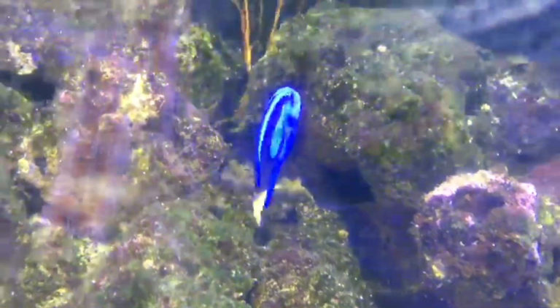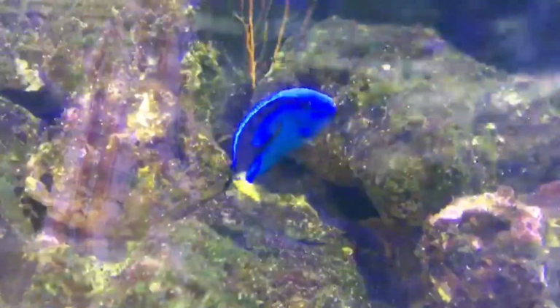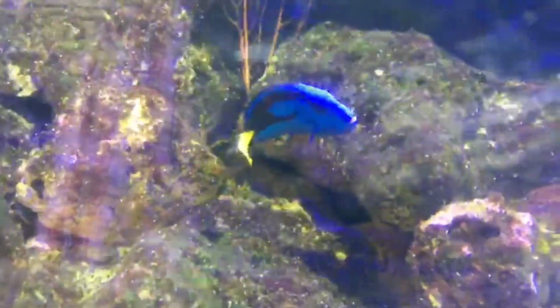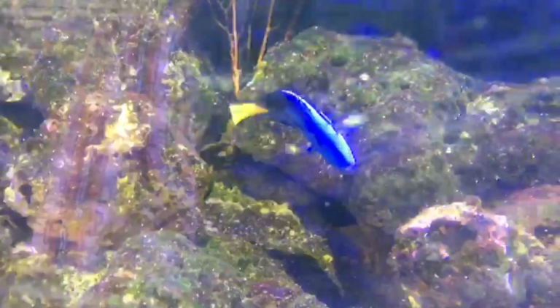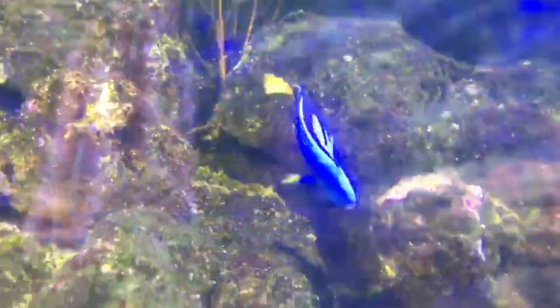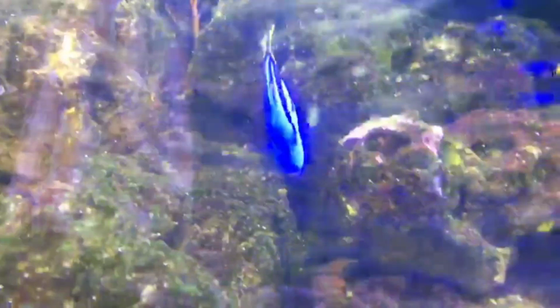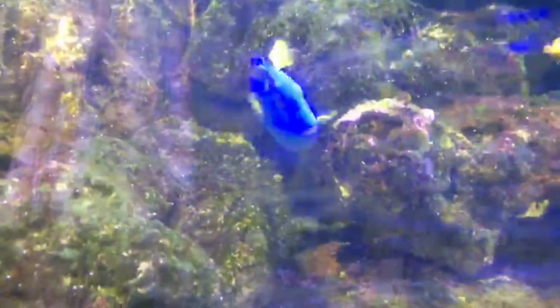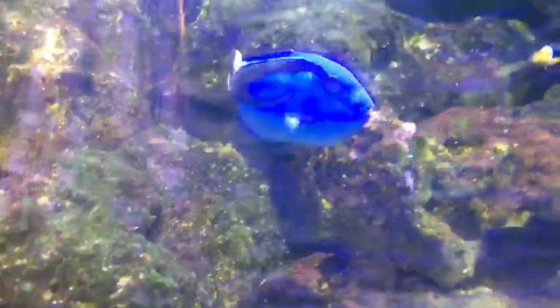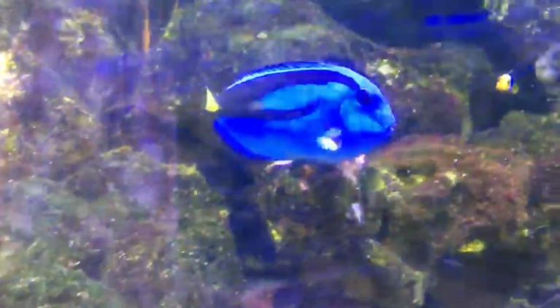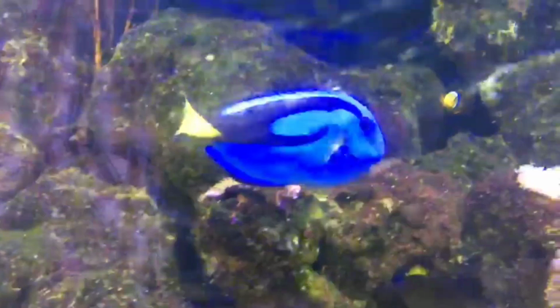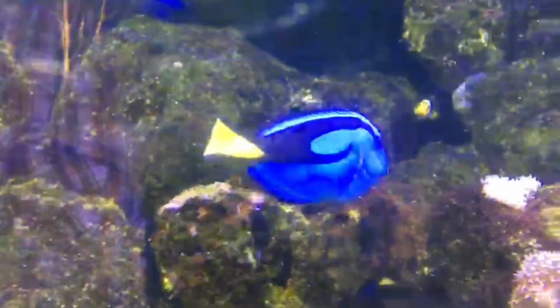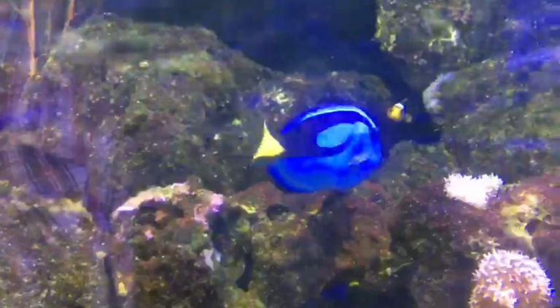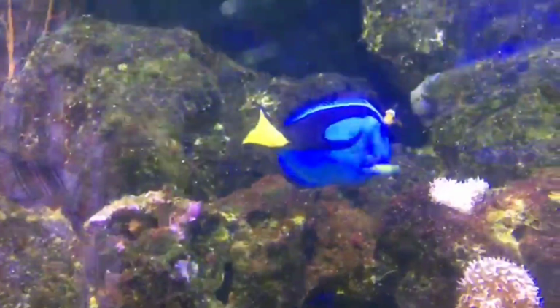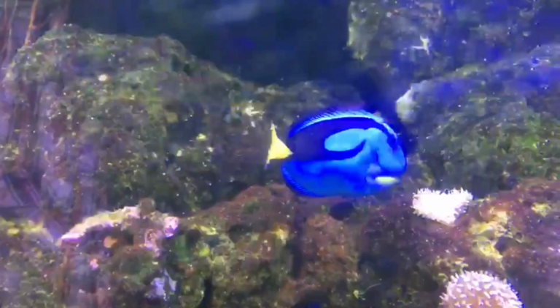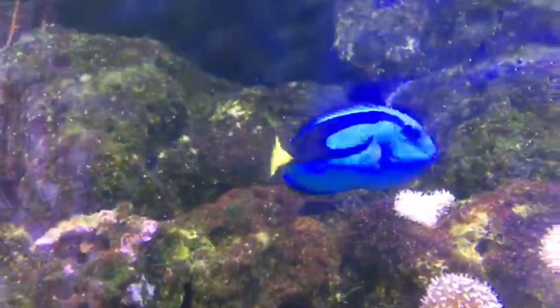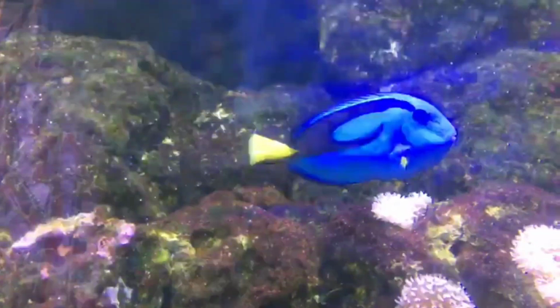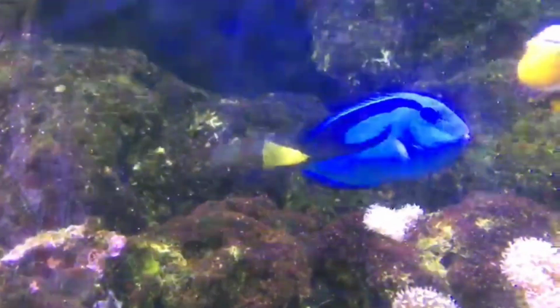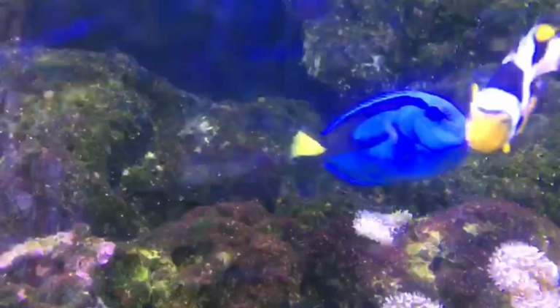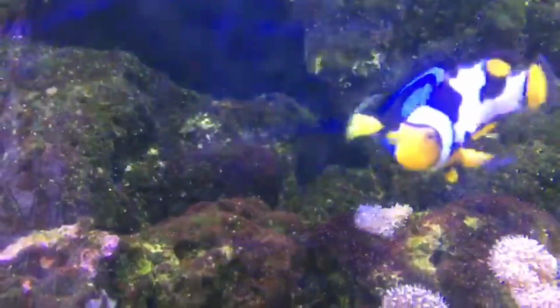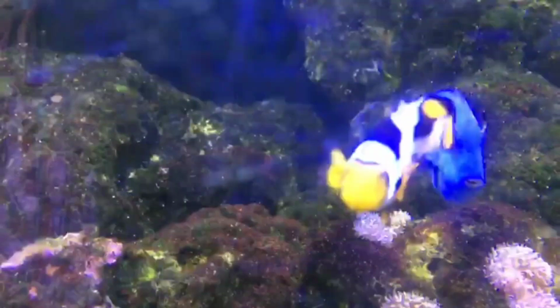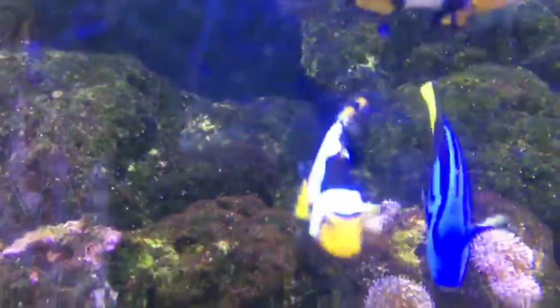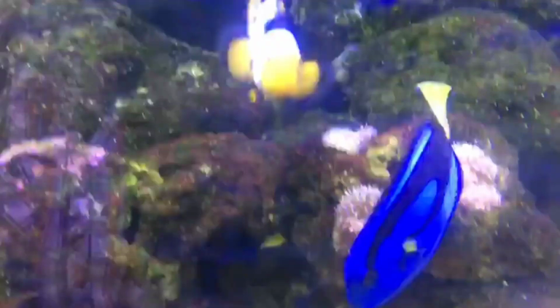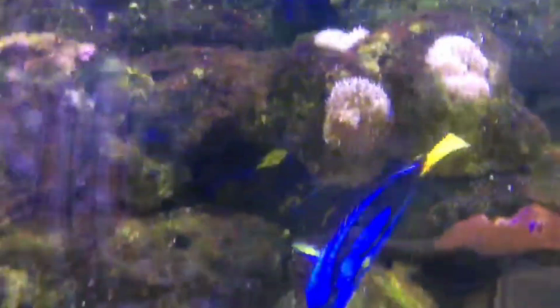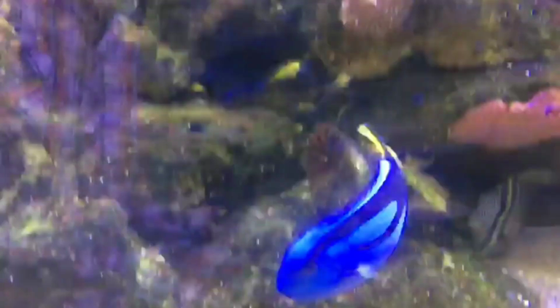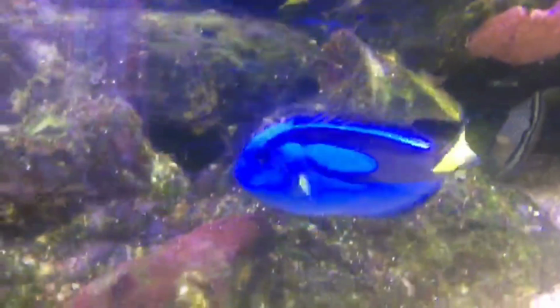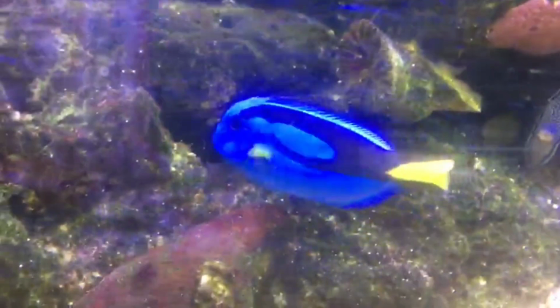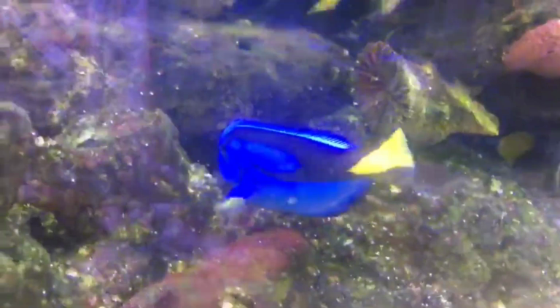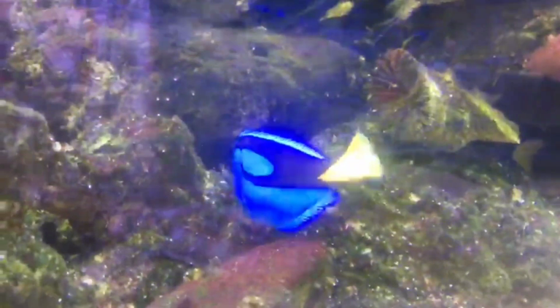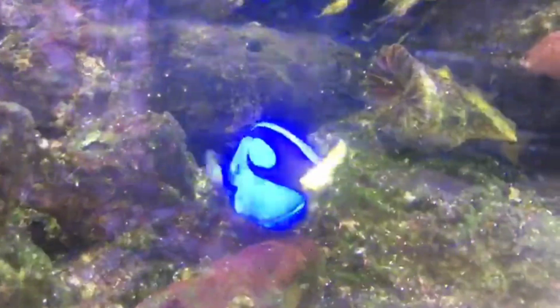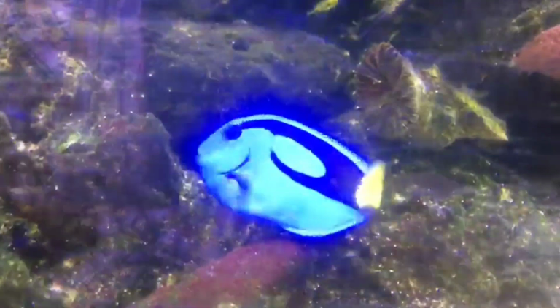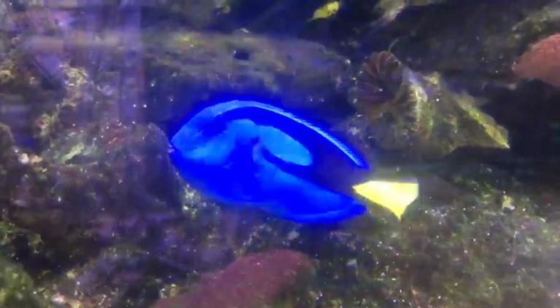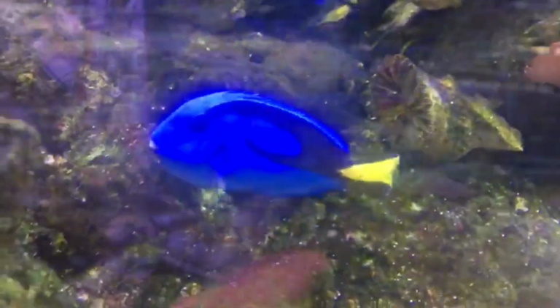Blue Regal Tang is a fish of the Indo-Pacific ocean. This fish is 12 inches long and can live for at least 20 years, so you can keep it in the tank for a long time.